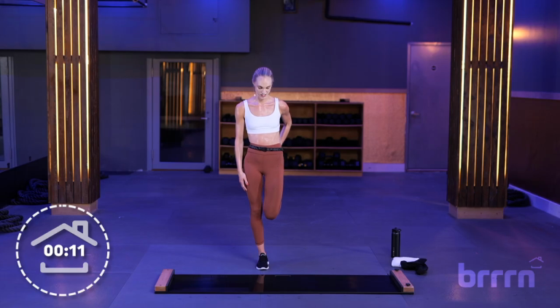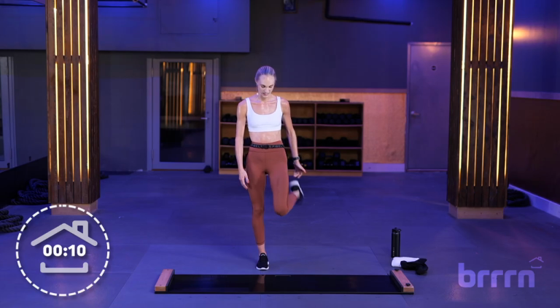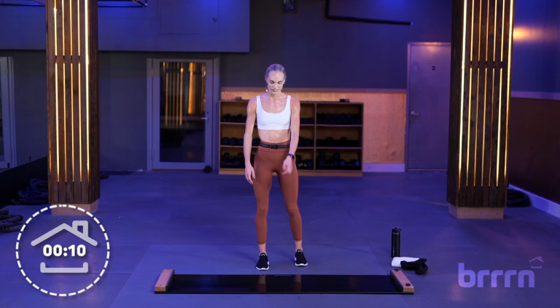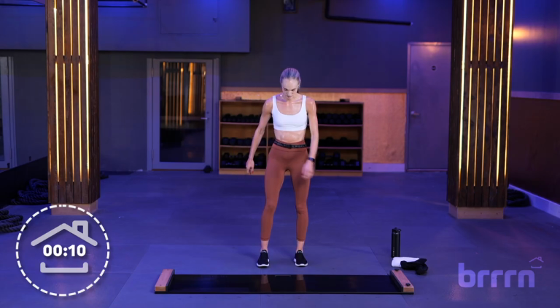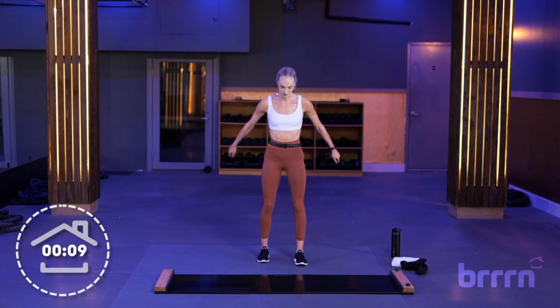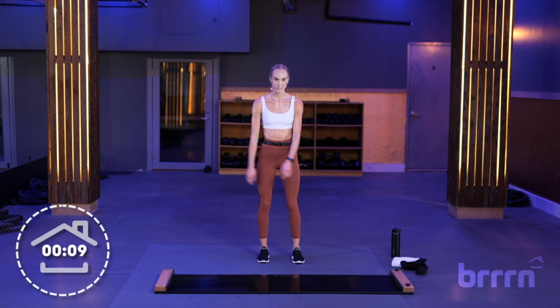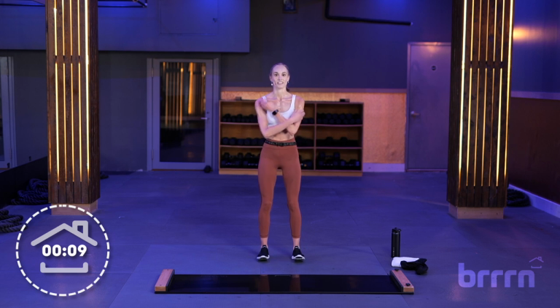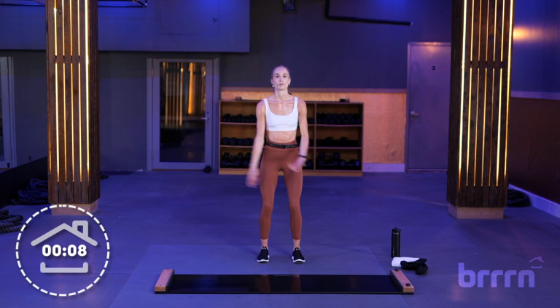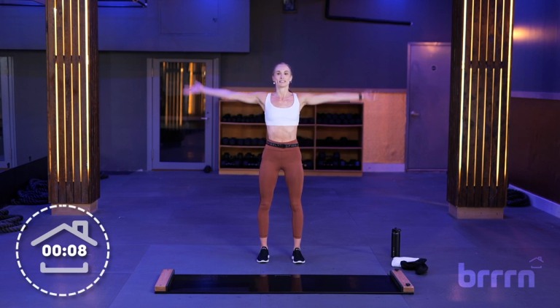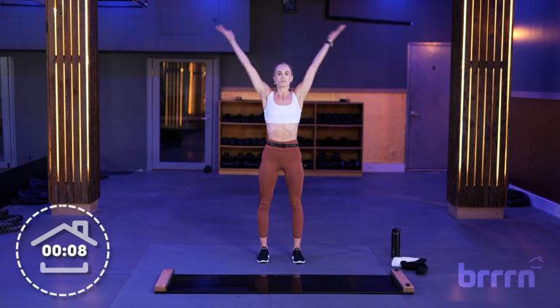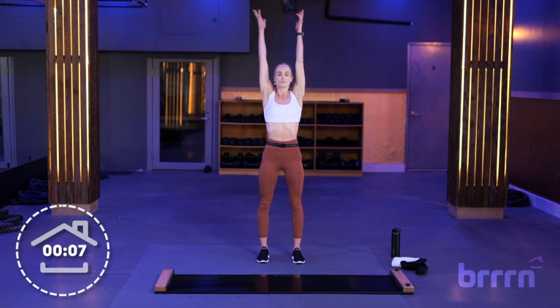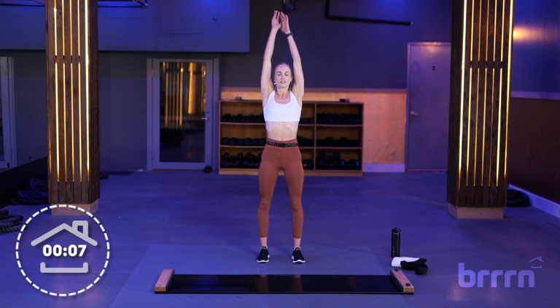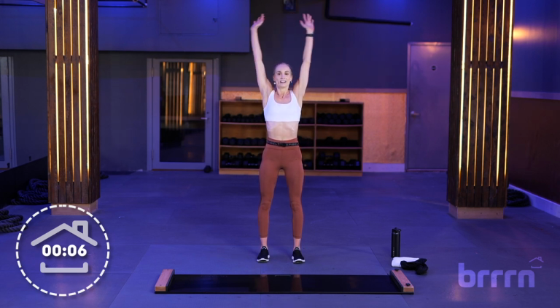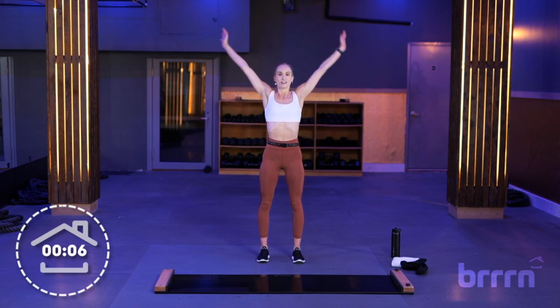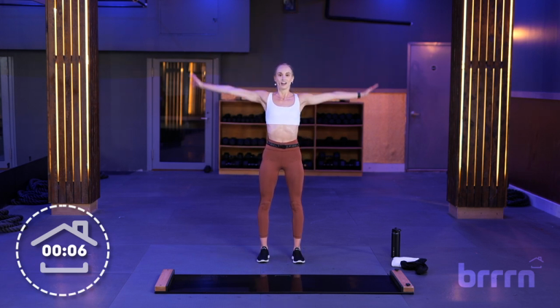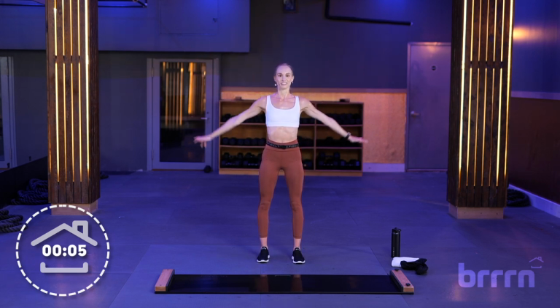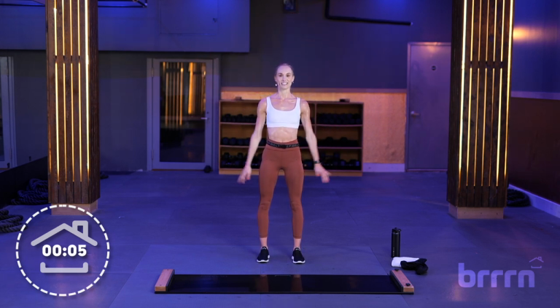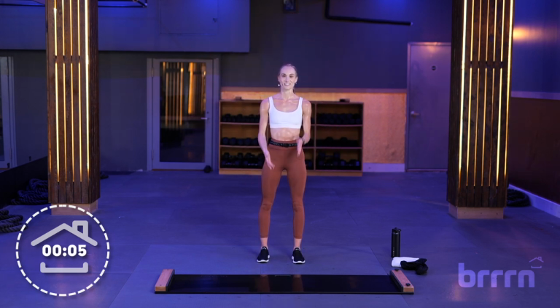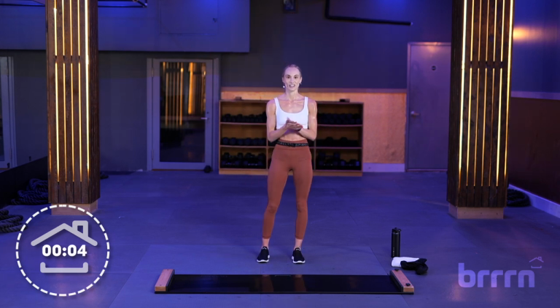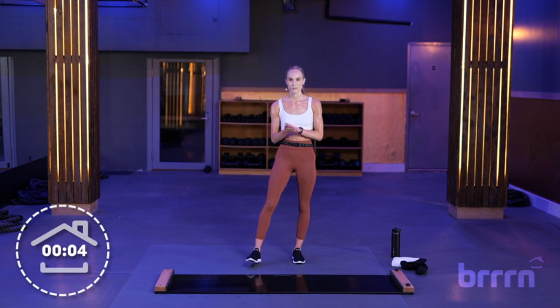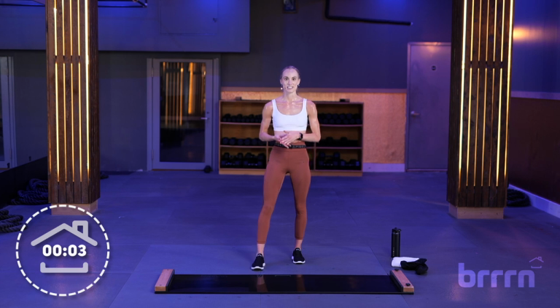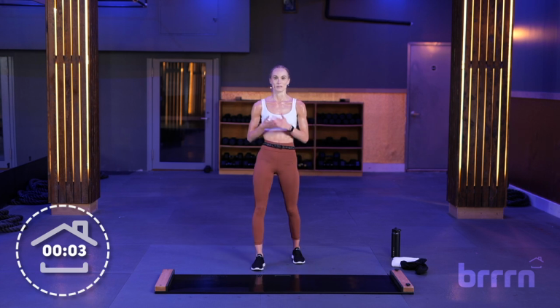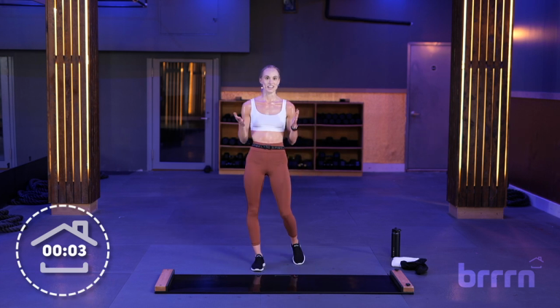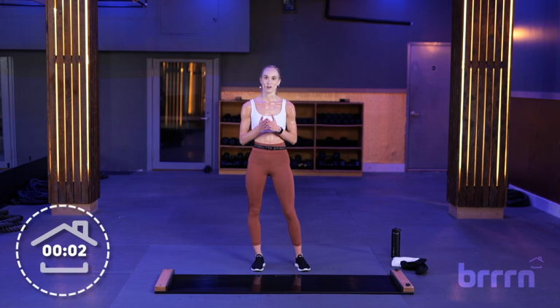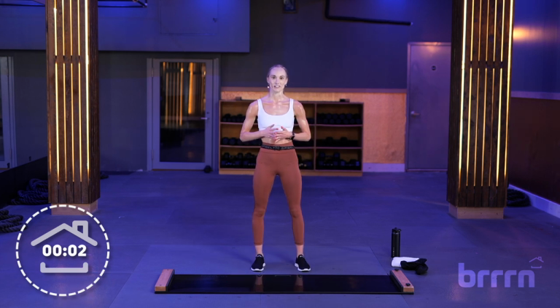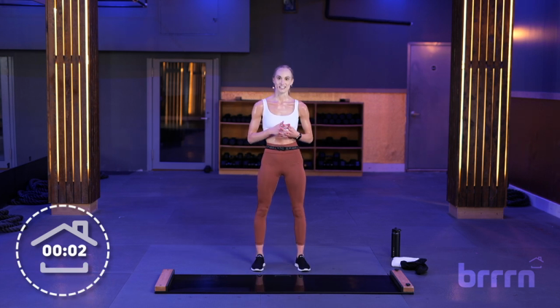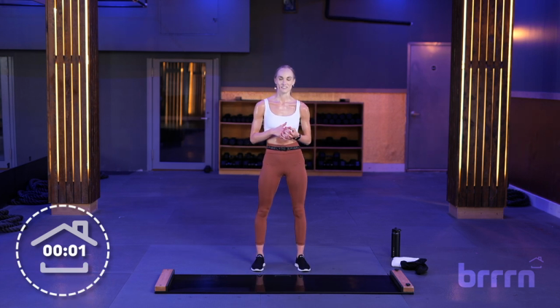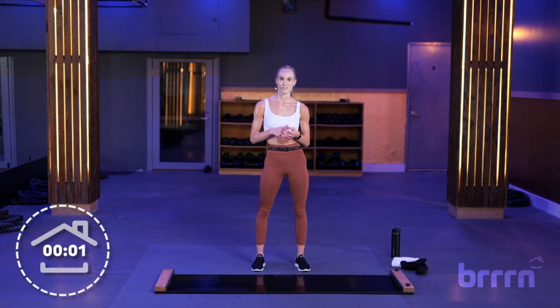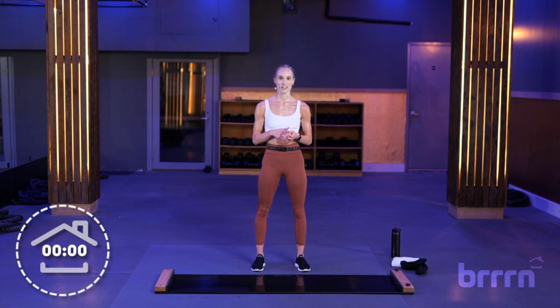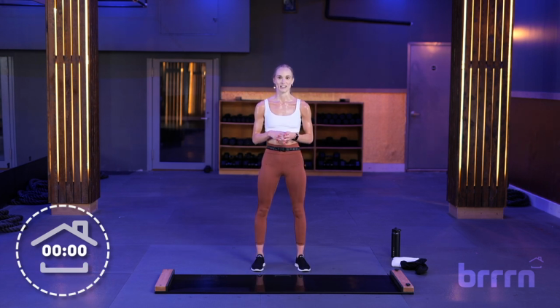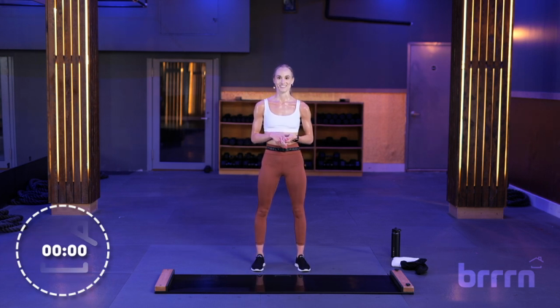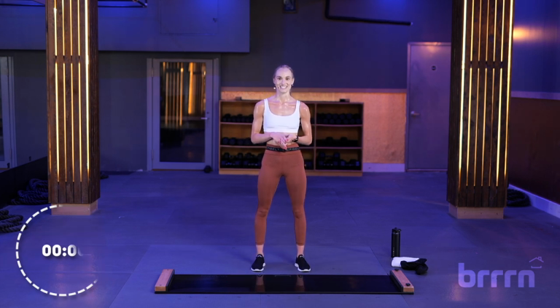Awesome job. Let's take one final breath all together — inhale, bring your hands up, and exhale, release. Awesome job, you guys. Please take more of our beginner classes if this is your first time. I'll see you guys next time.